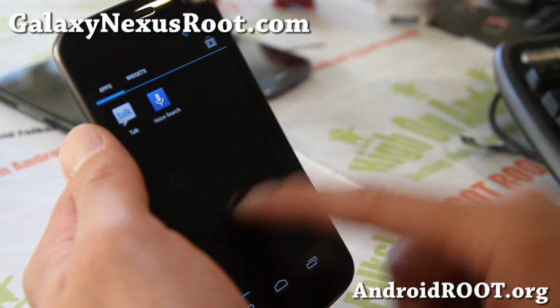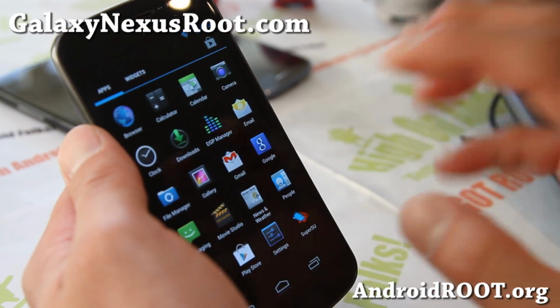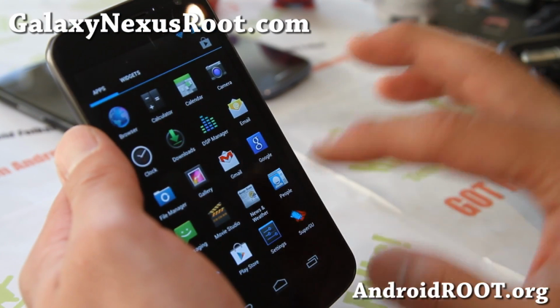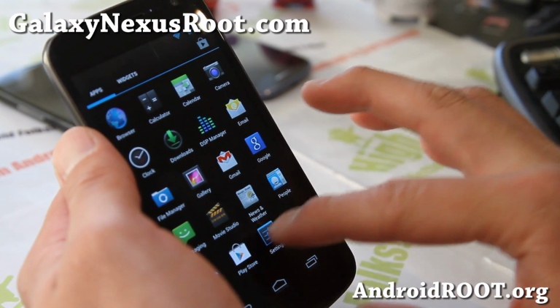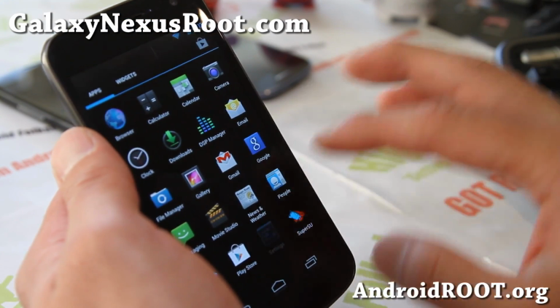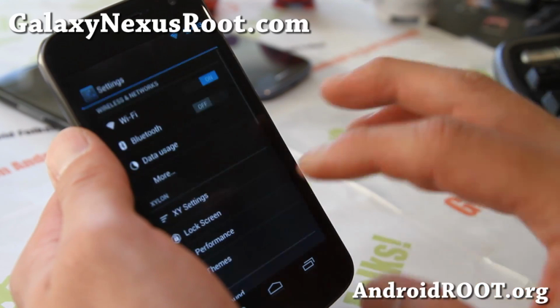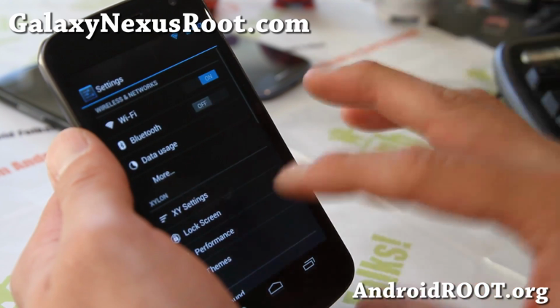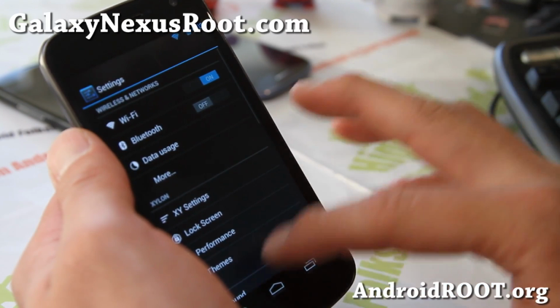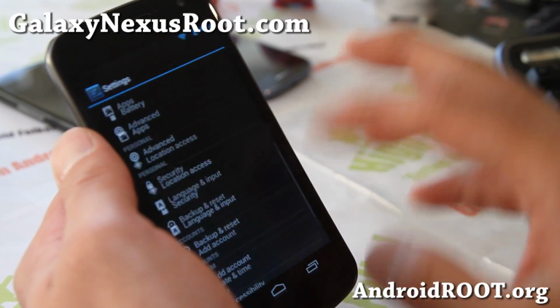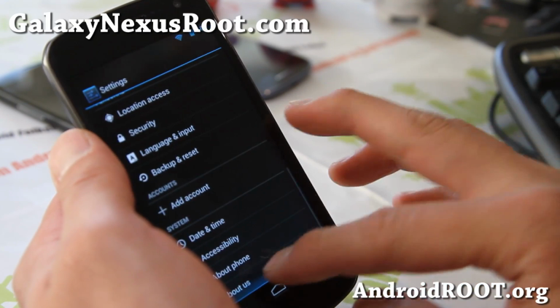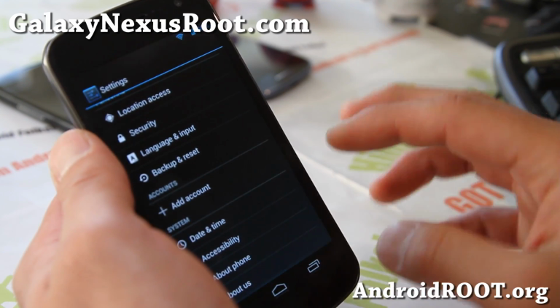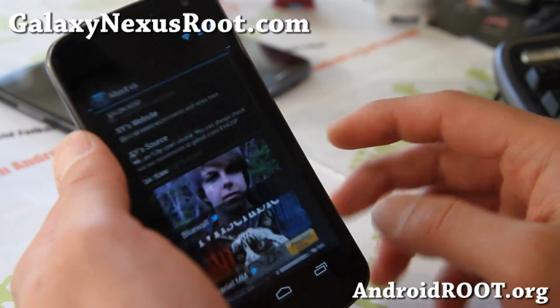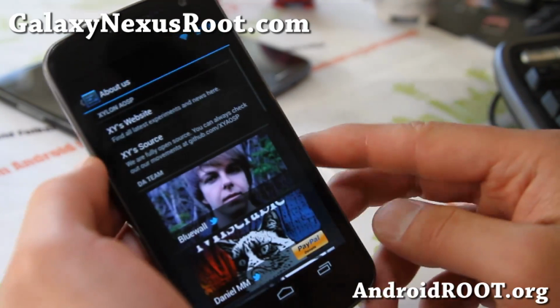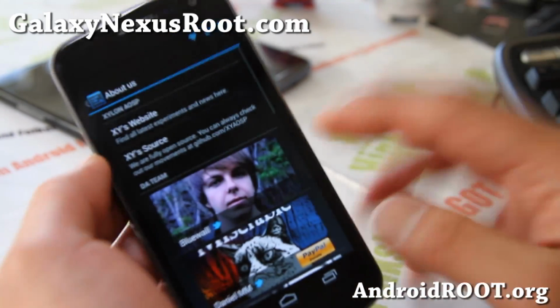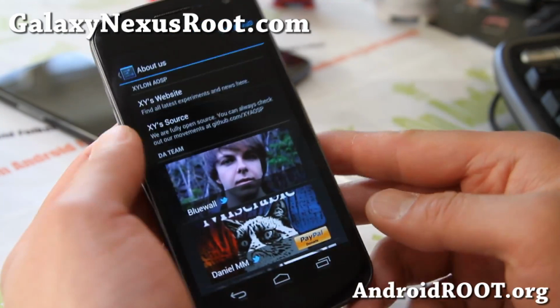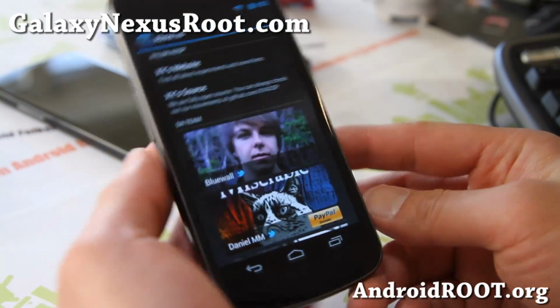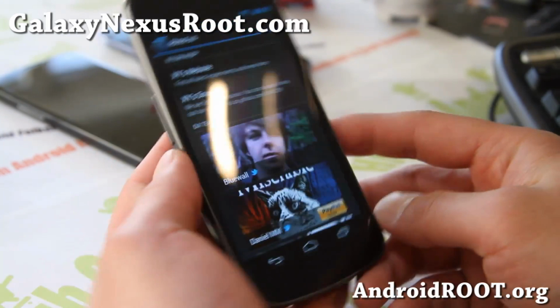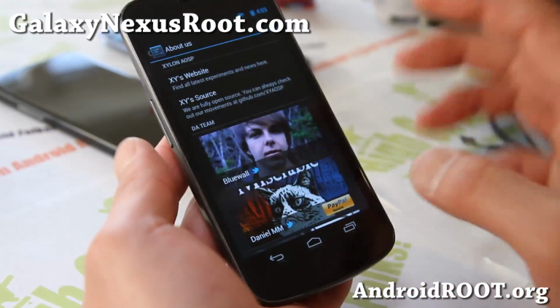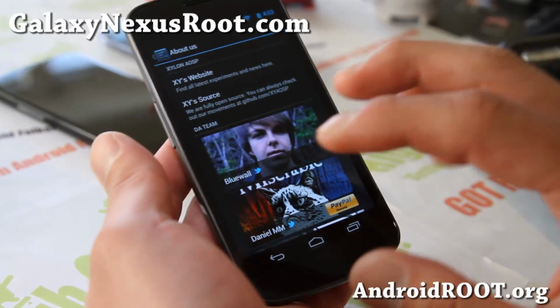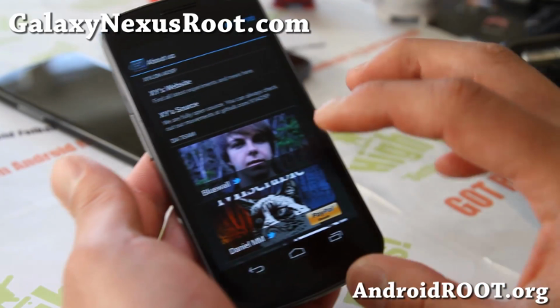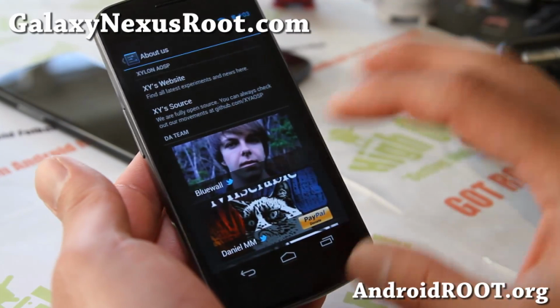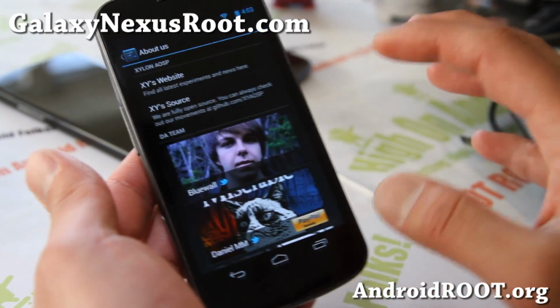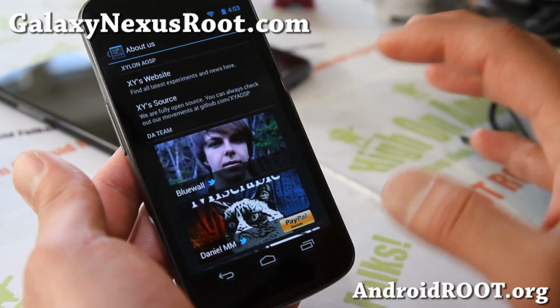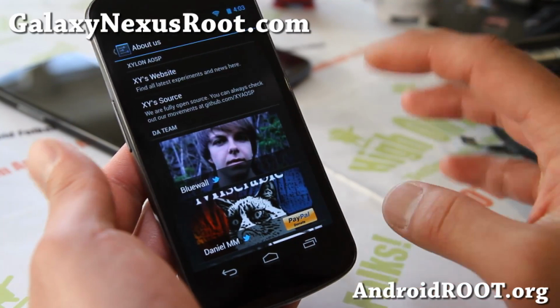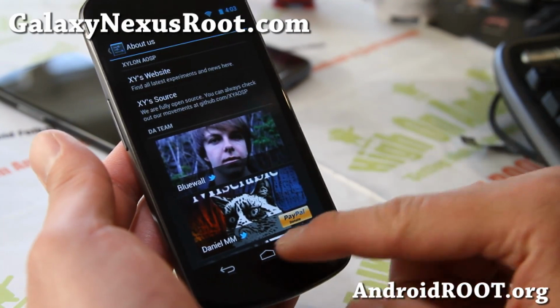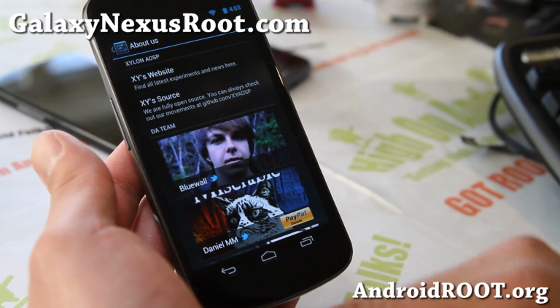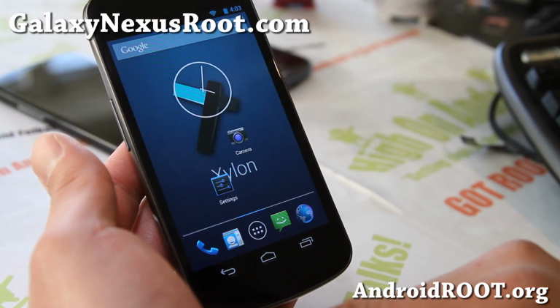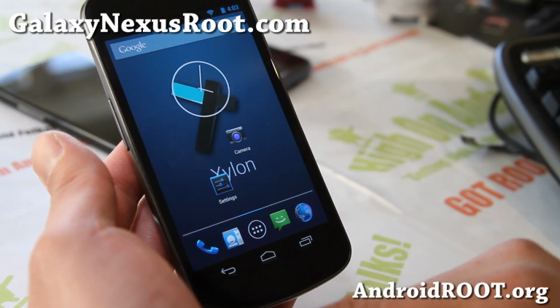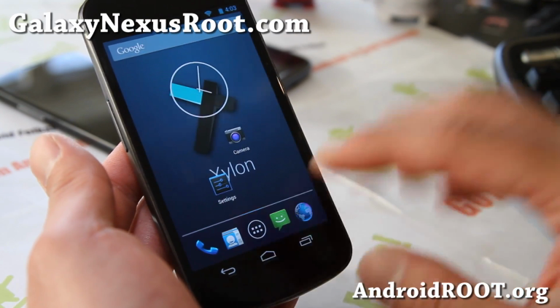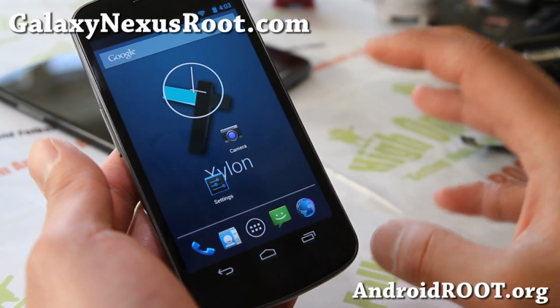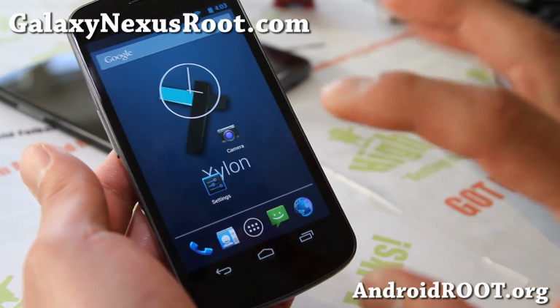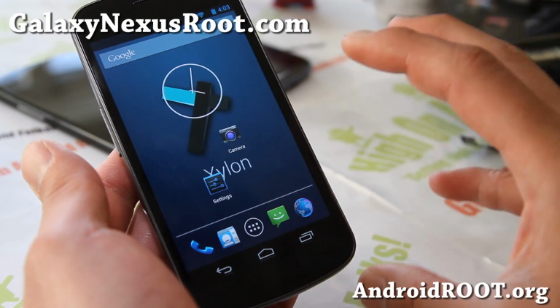A lot of people have been raving about this ROM — it's definitely one of the best ROMs out right now. So check it out for your Galaxy Nexus, whether GSM, Verizon, or Sprint.